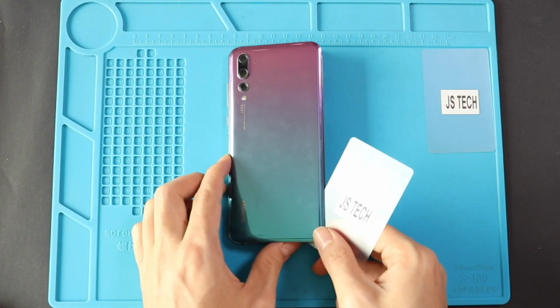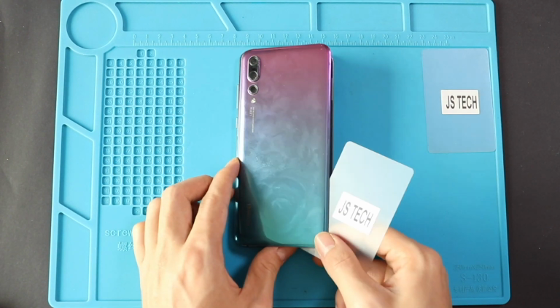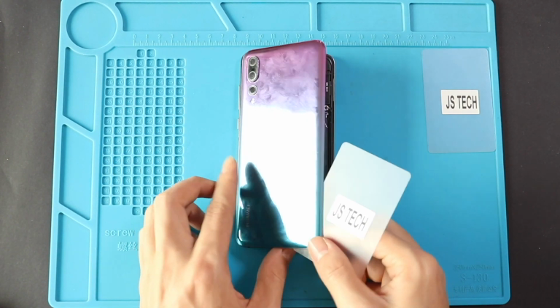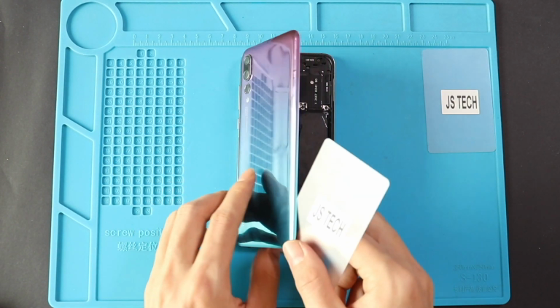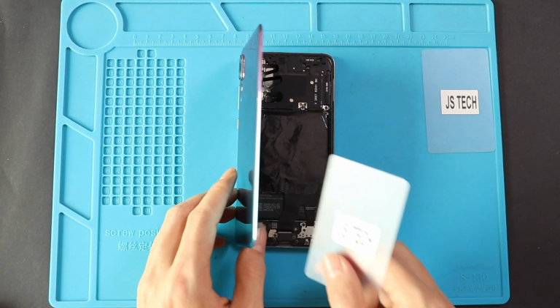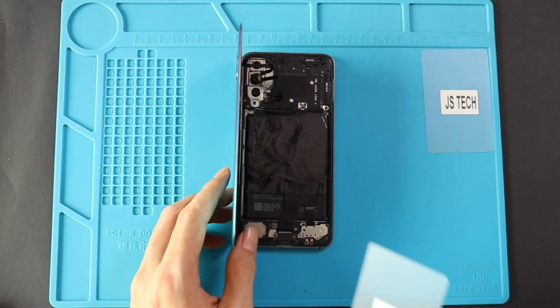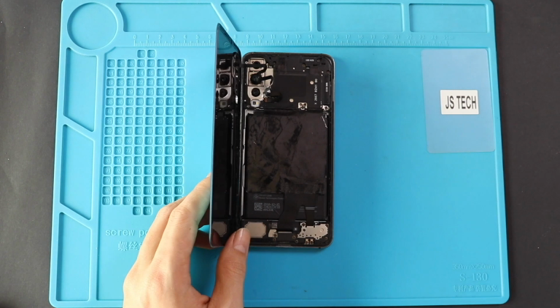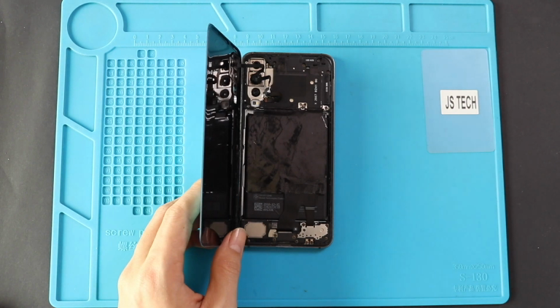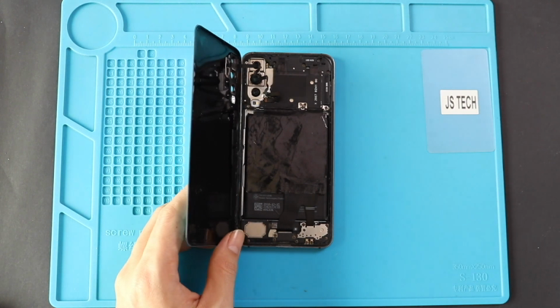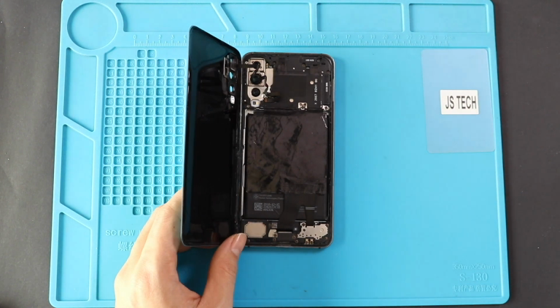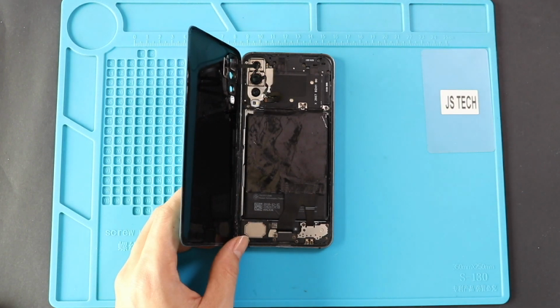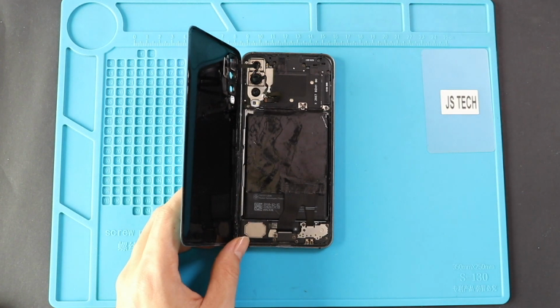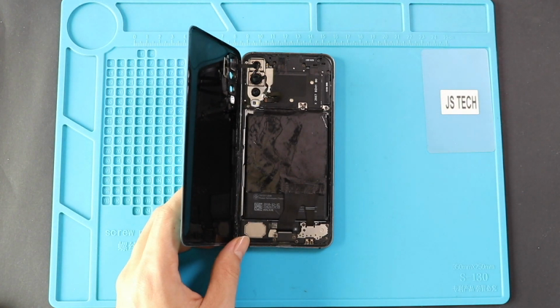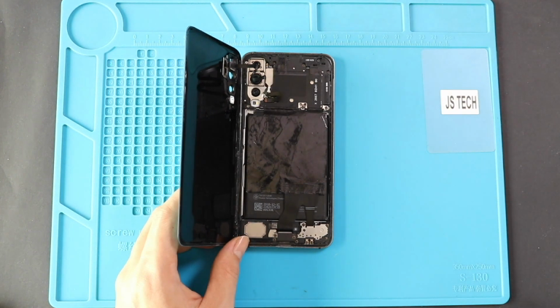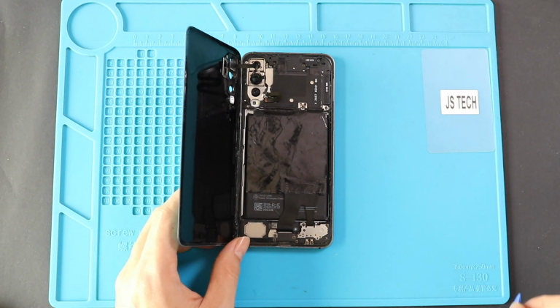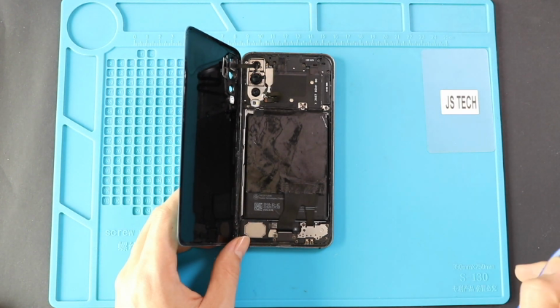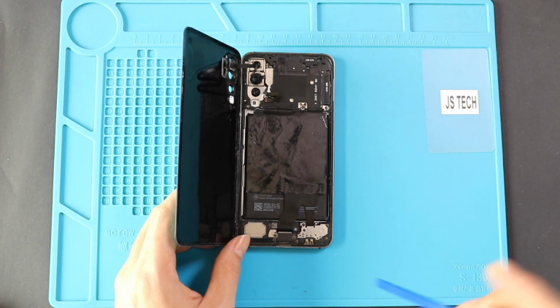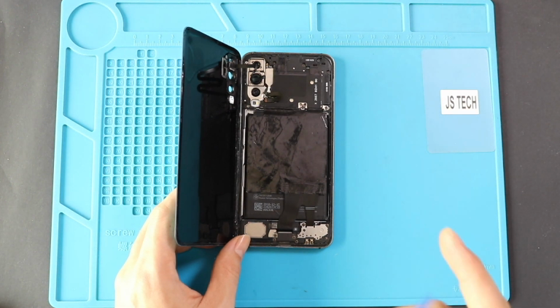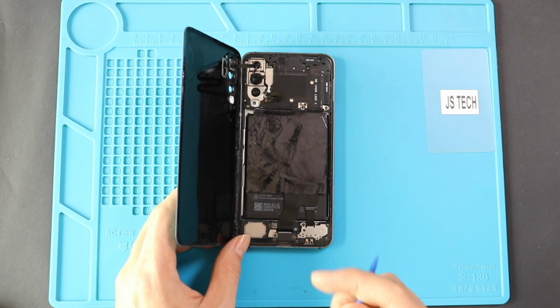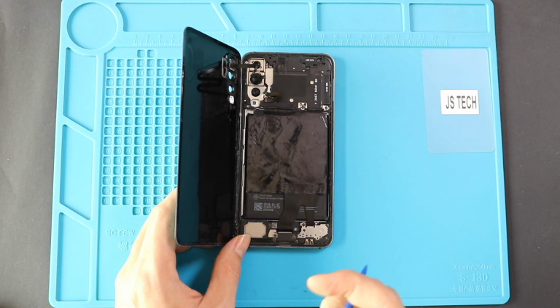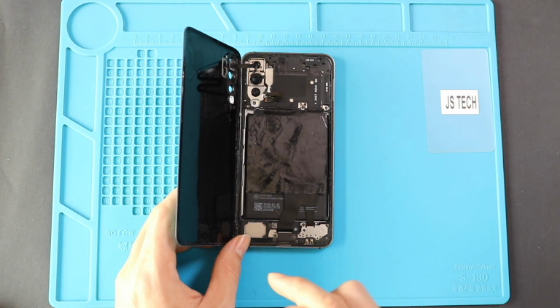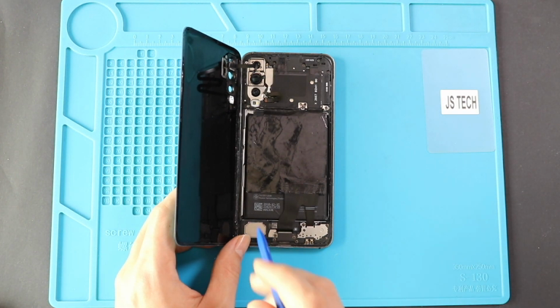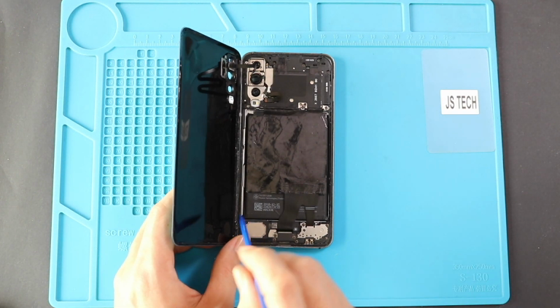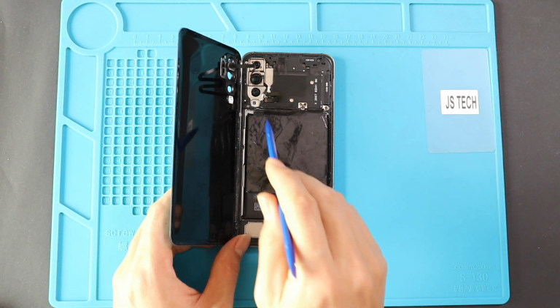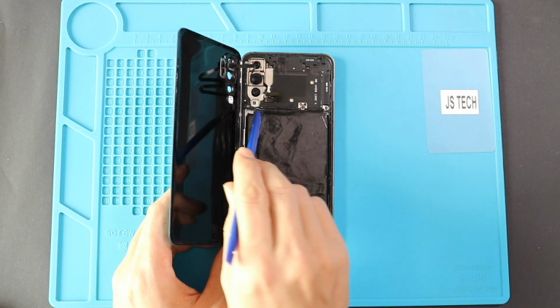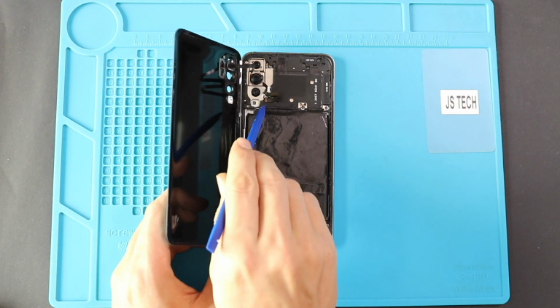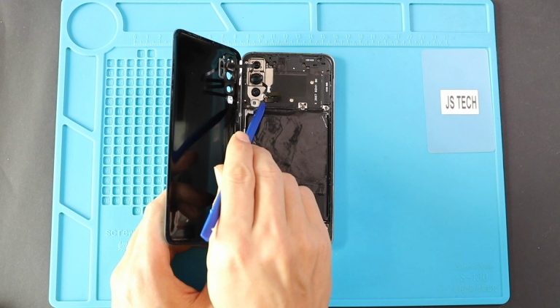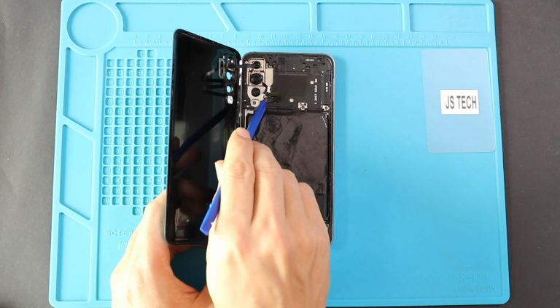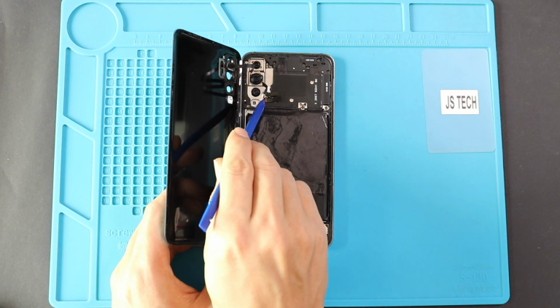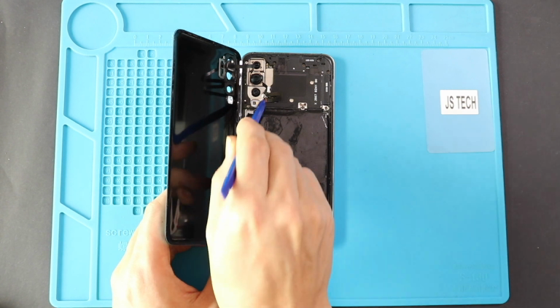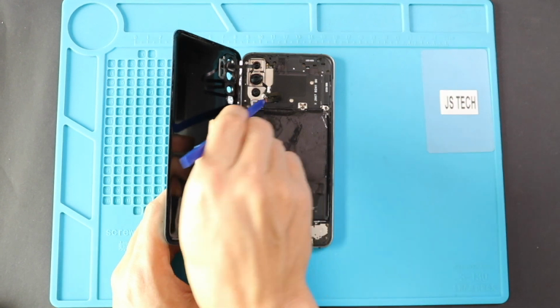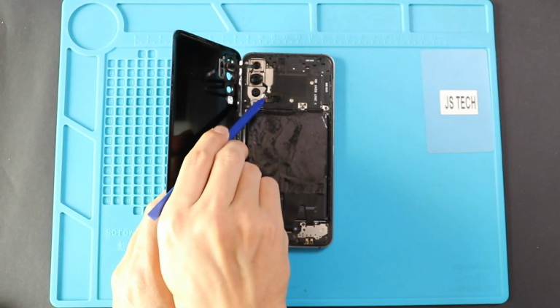While you are taking out the back cover, be gentle. The flash sensor is attached to the back cover. To unplug the connector, move the back cover to the left hand side and undo the plug.